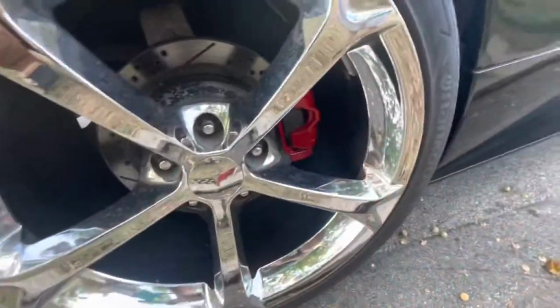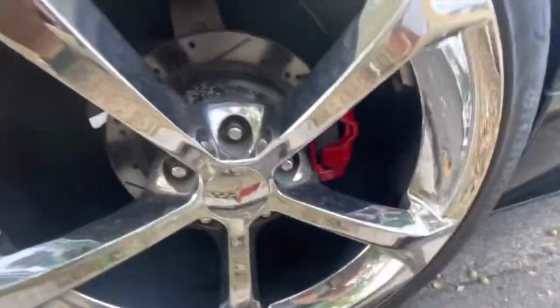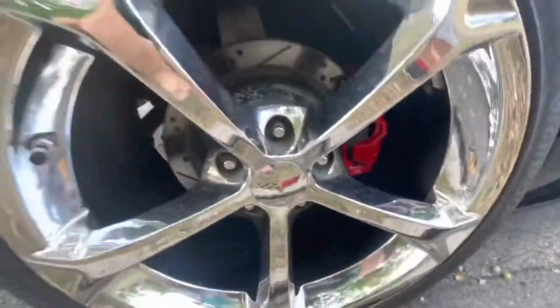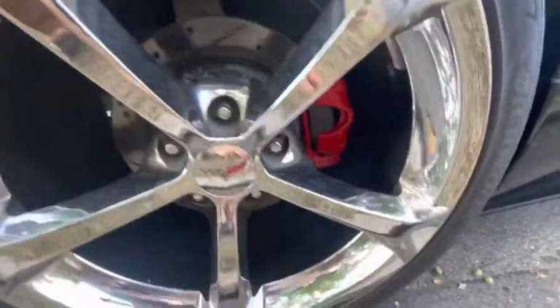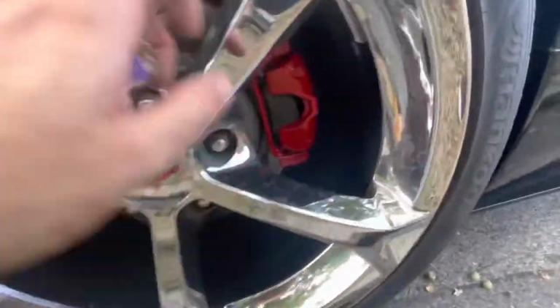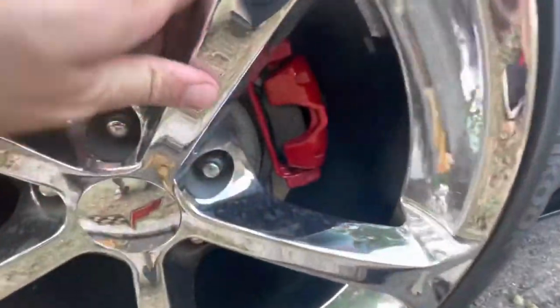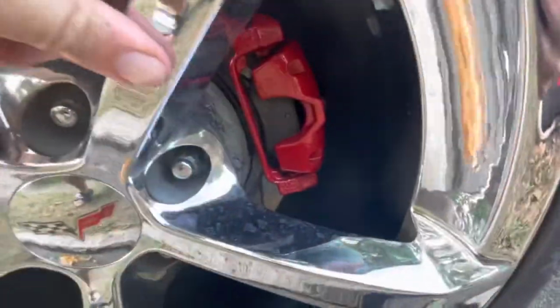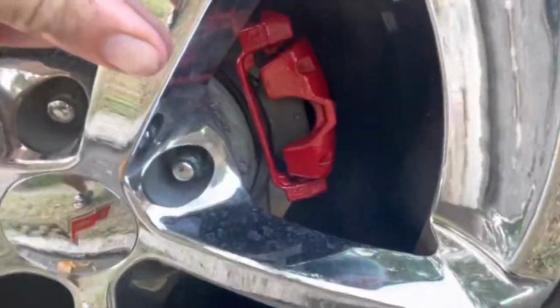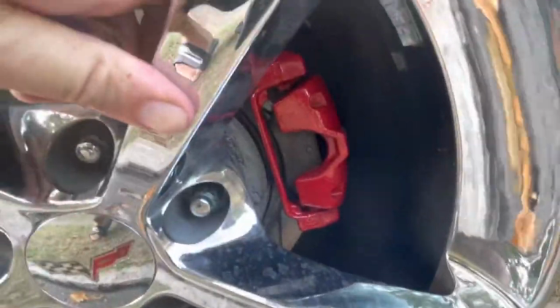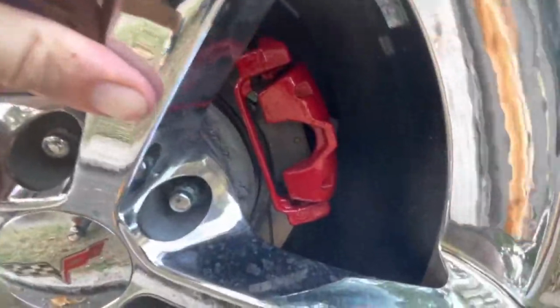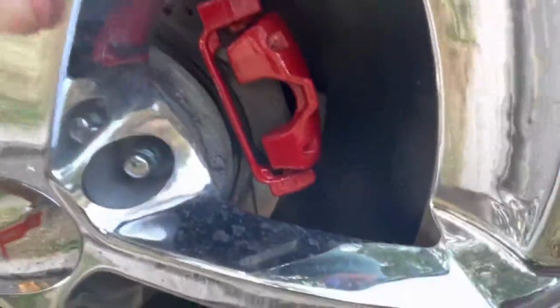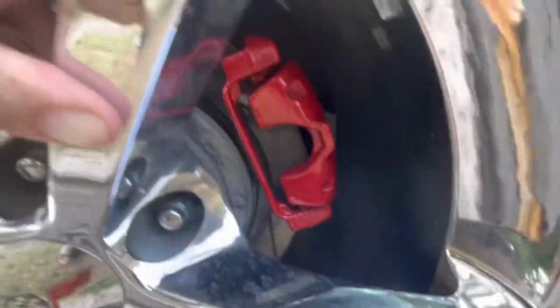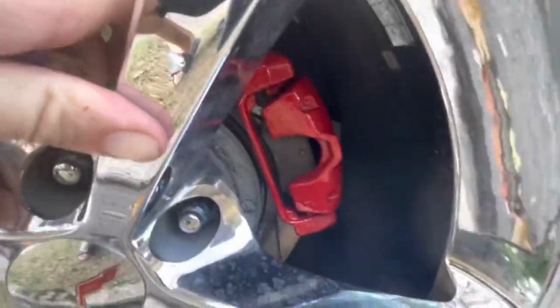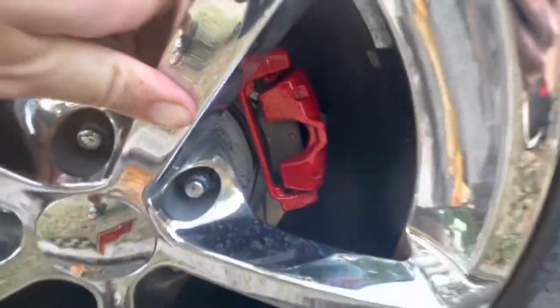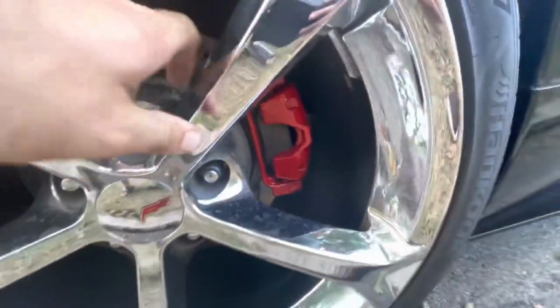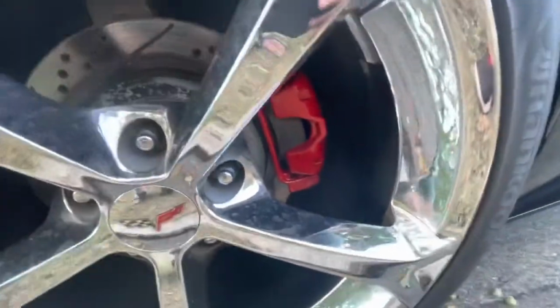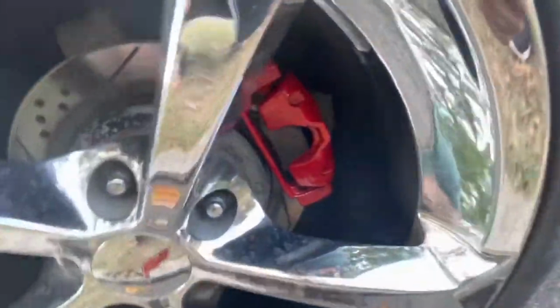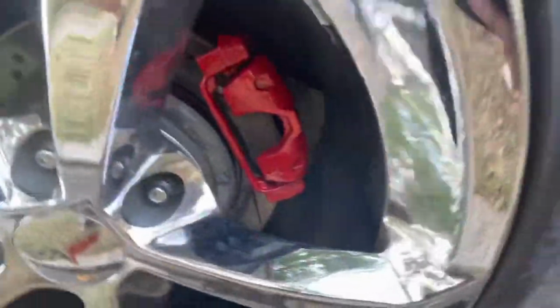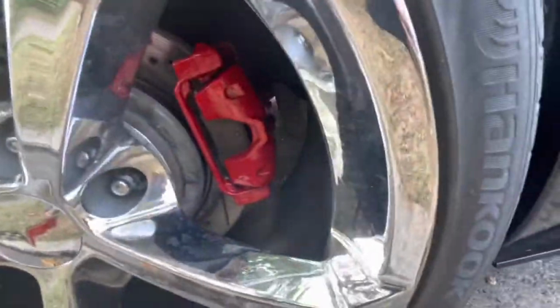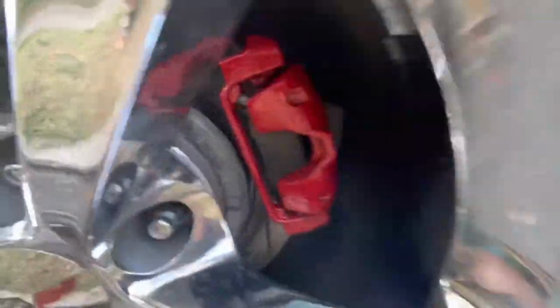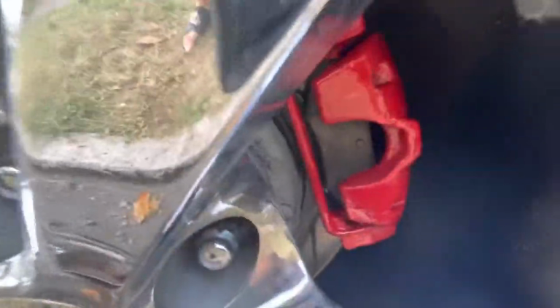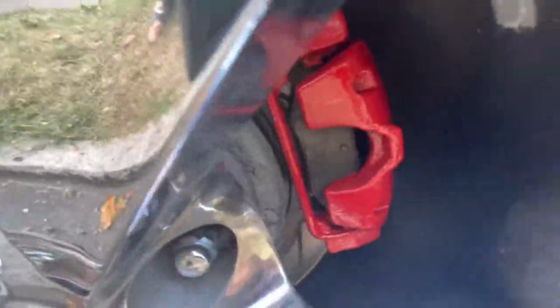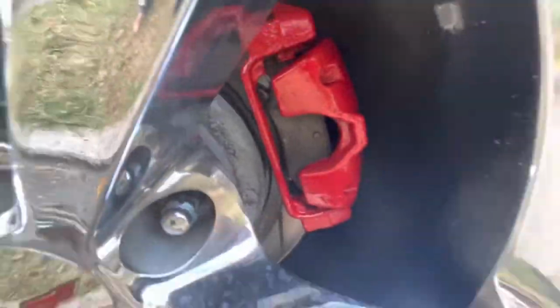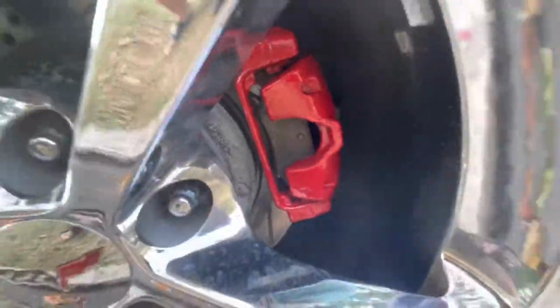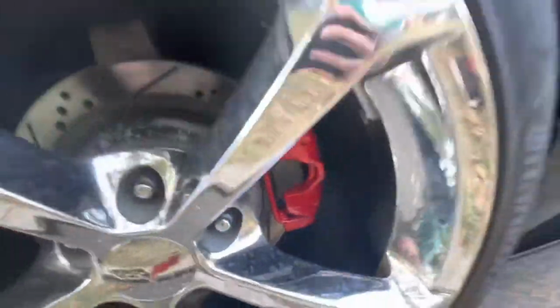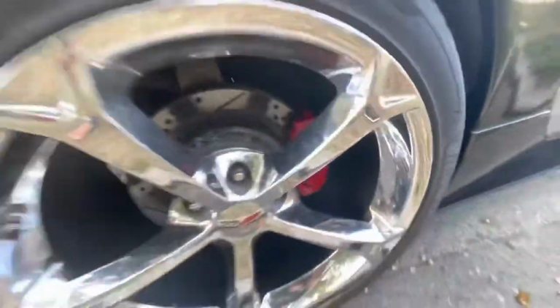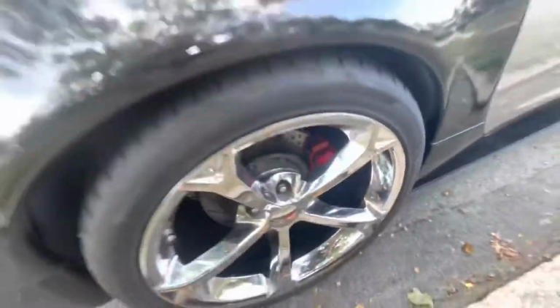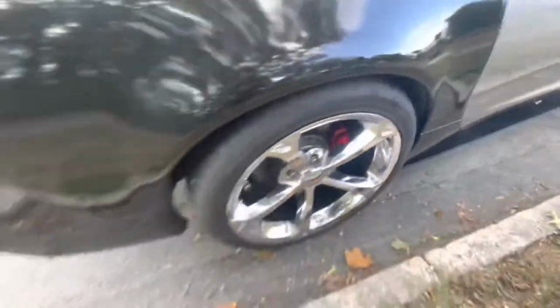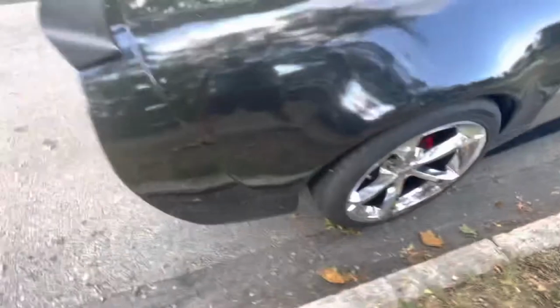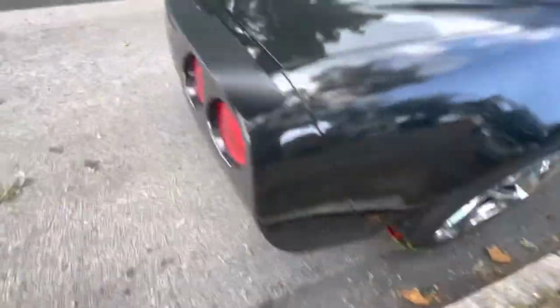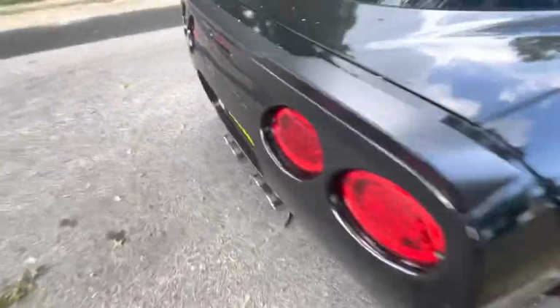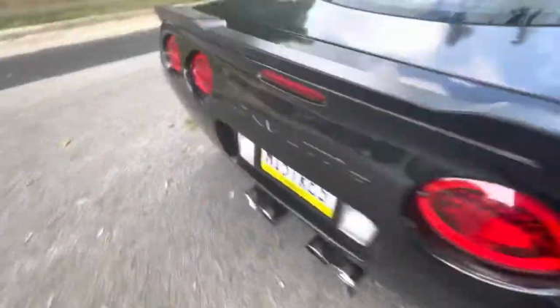Alright guys, so I got the back ones all done. They're all mounted back up, nice and shiny. Looks pretty darn good — let me go show you the other side.